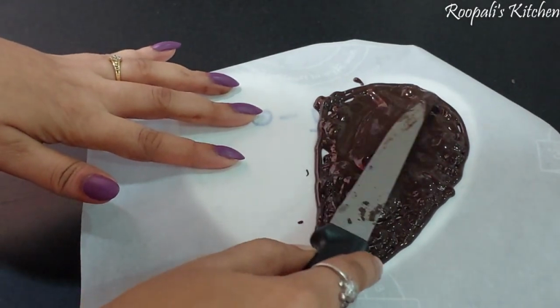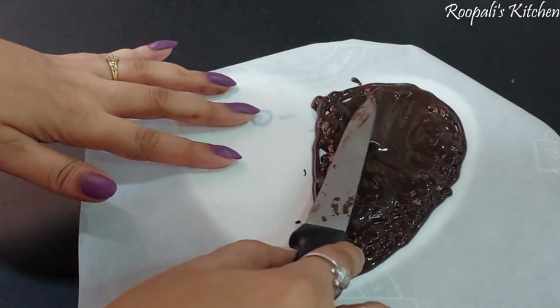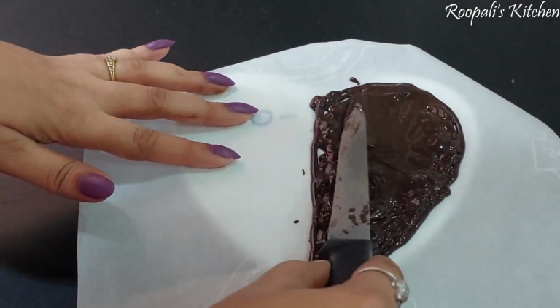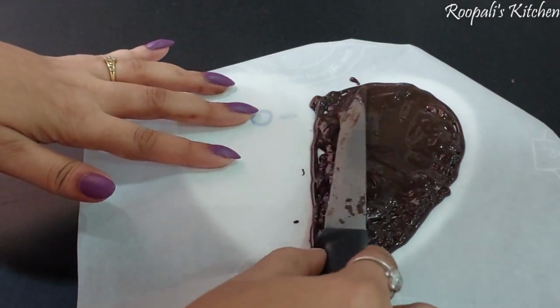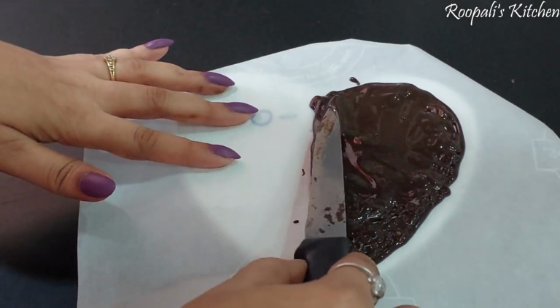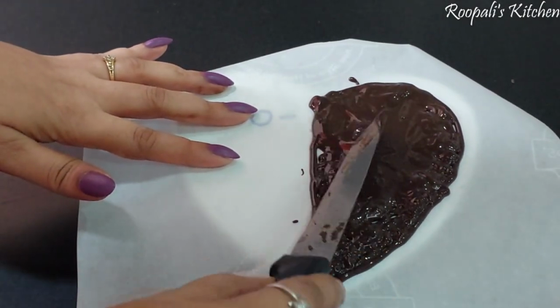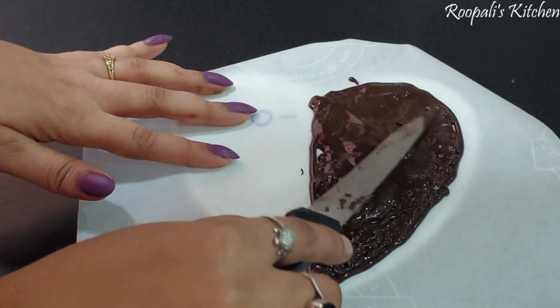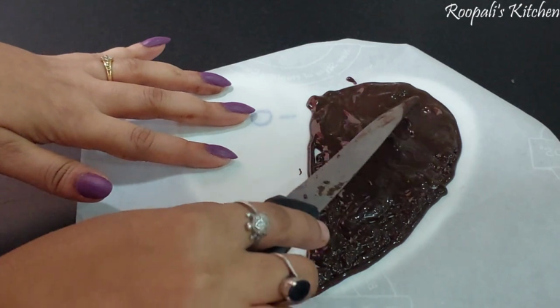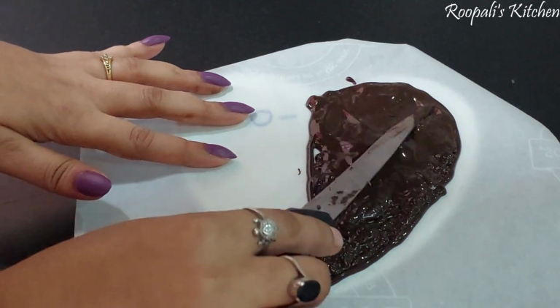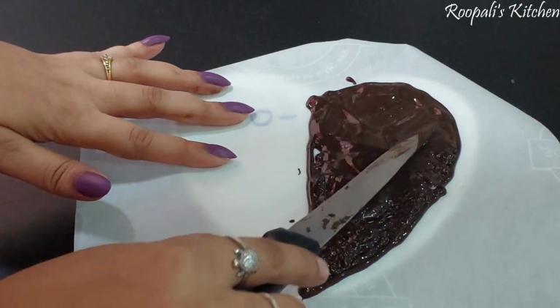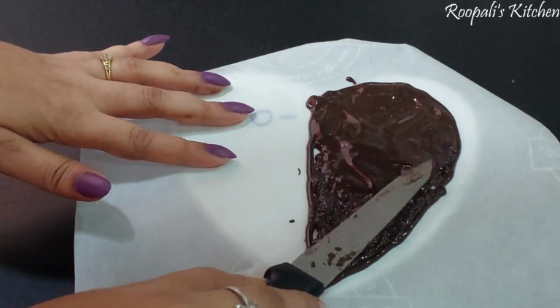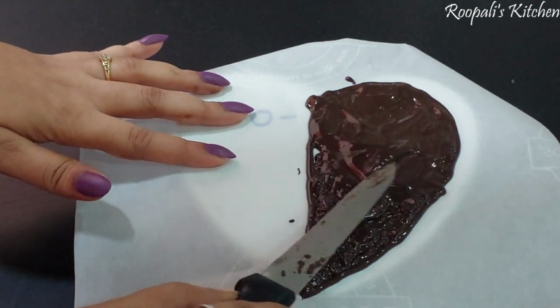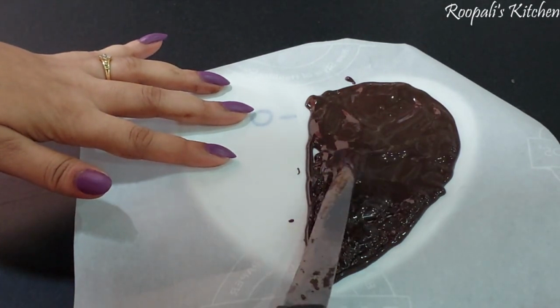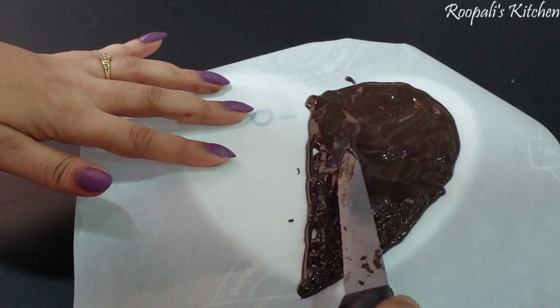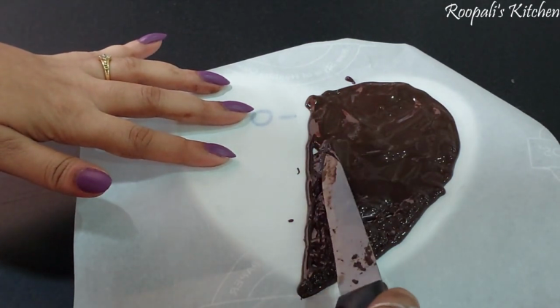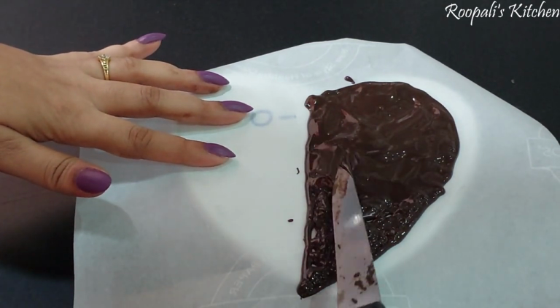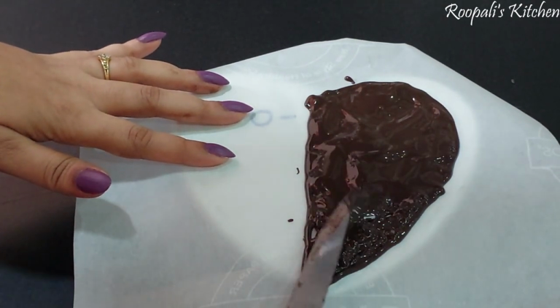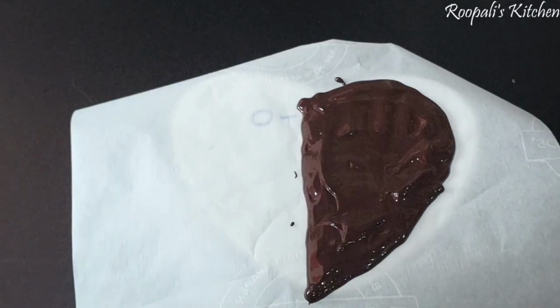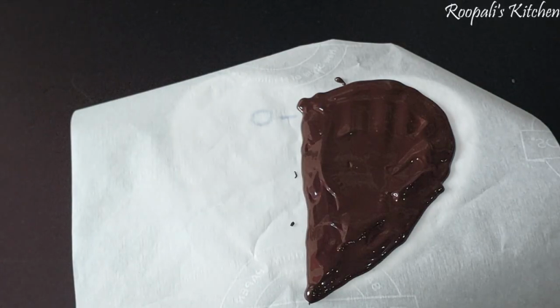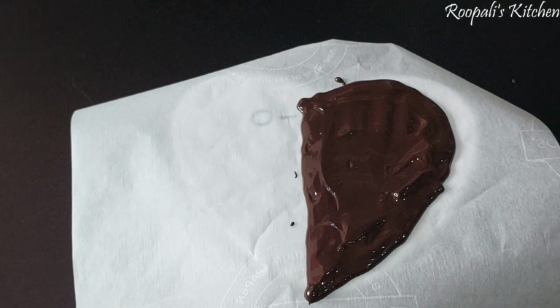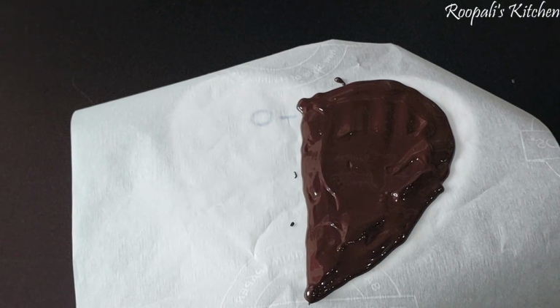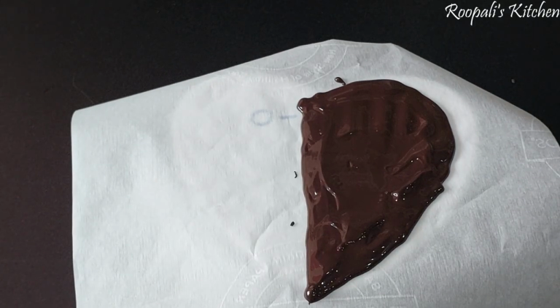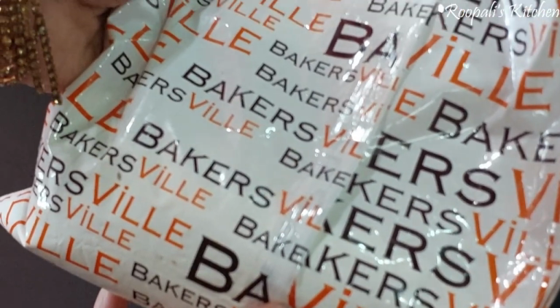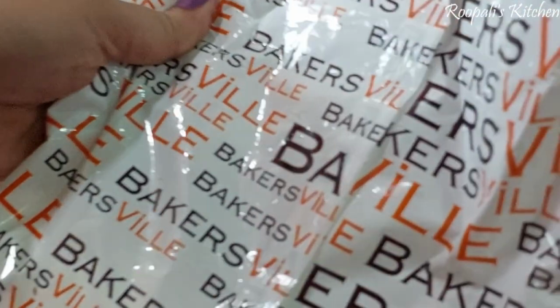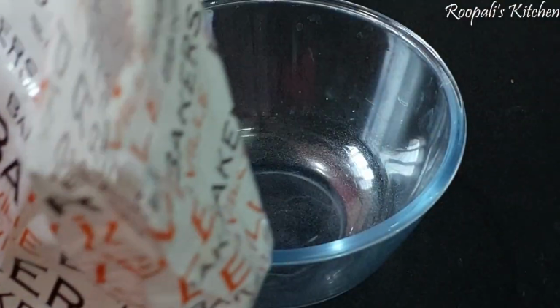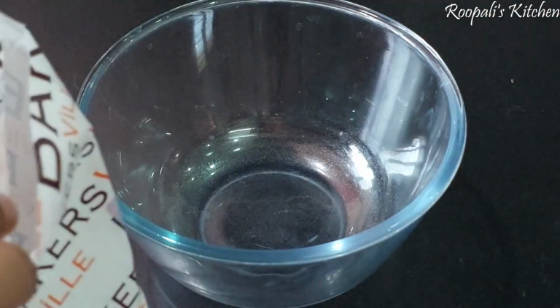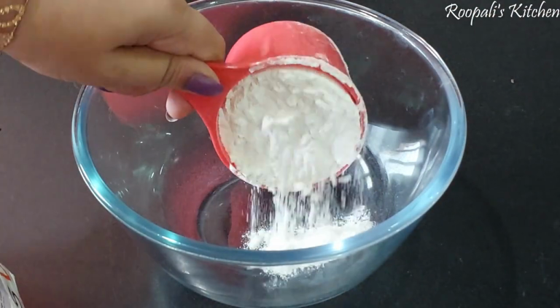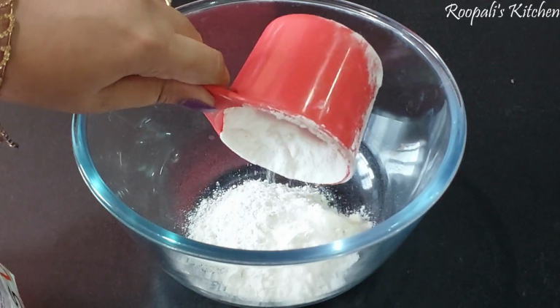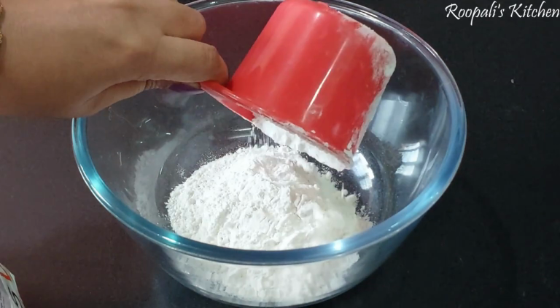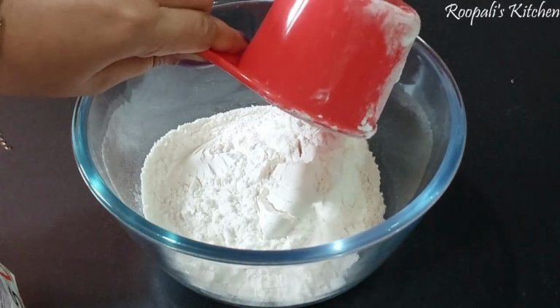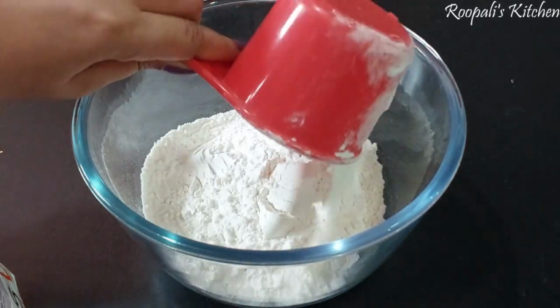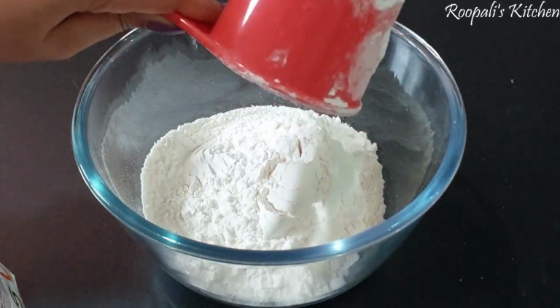We don't need to do it very clearly because it will be hidden from the design. I am doing it like this, and now we will keep it warm — I will just put it in the fridge.